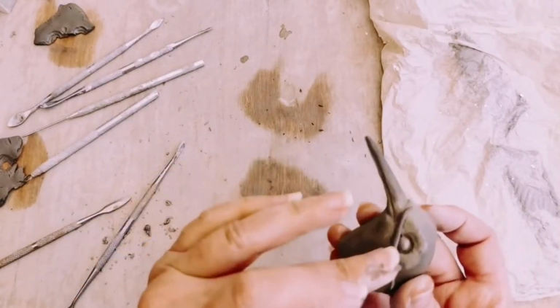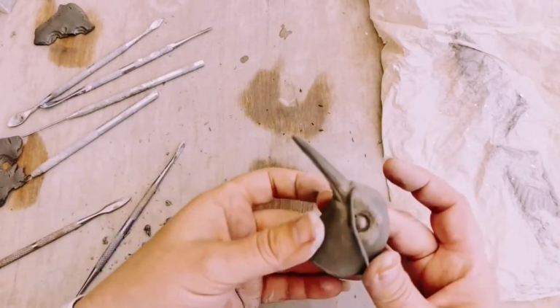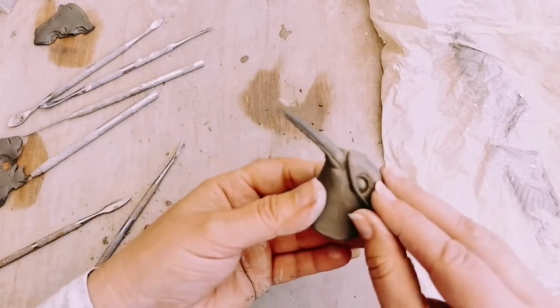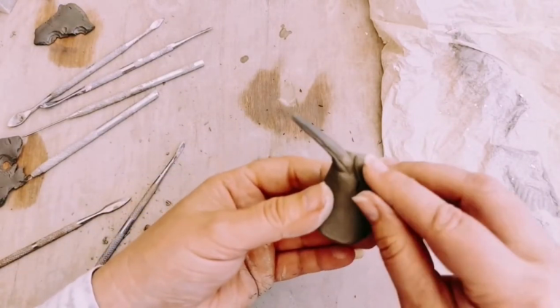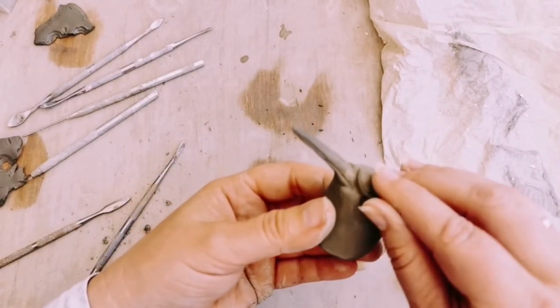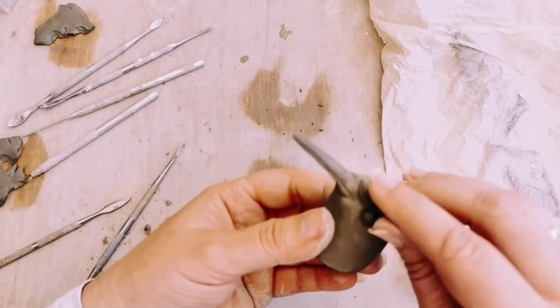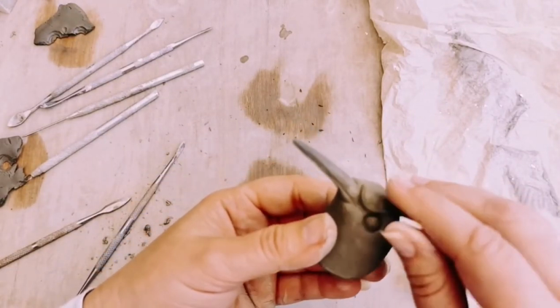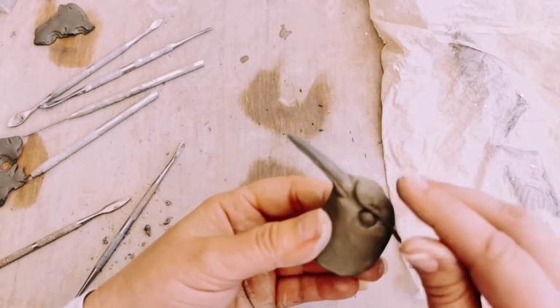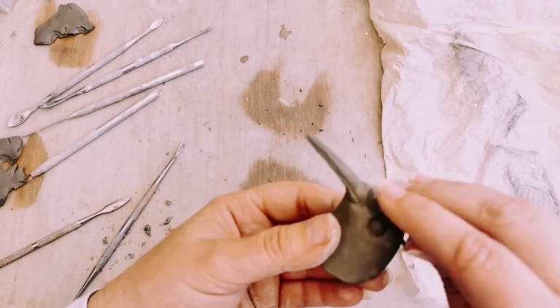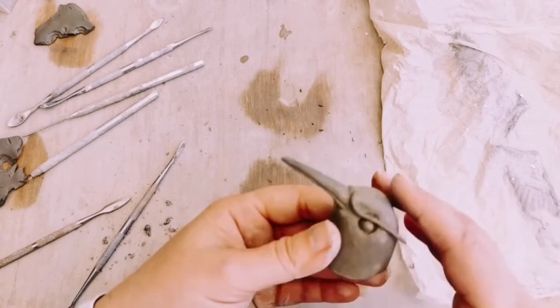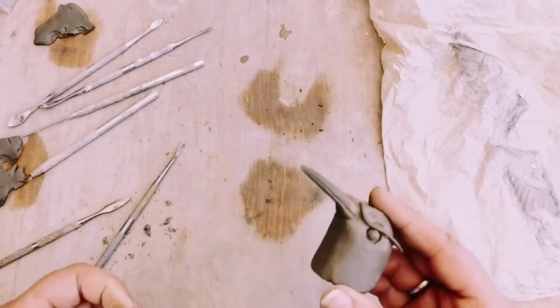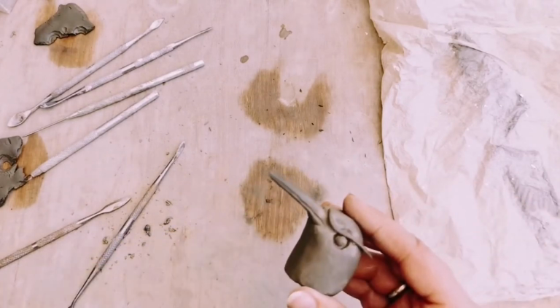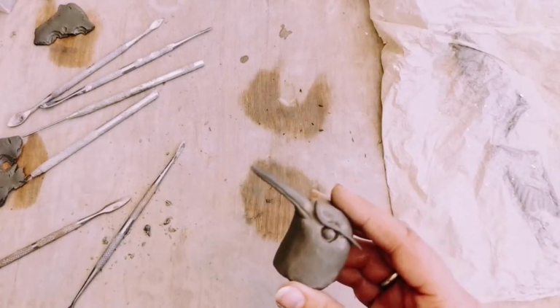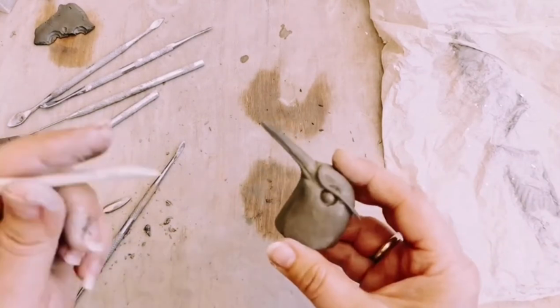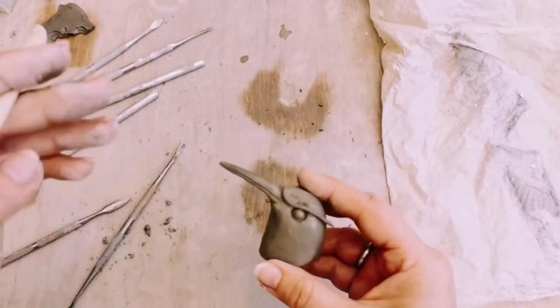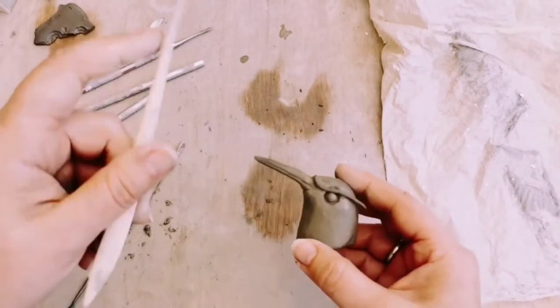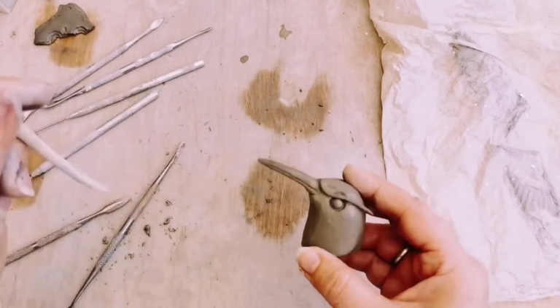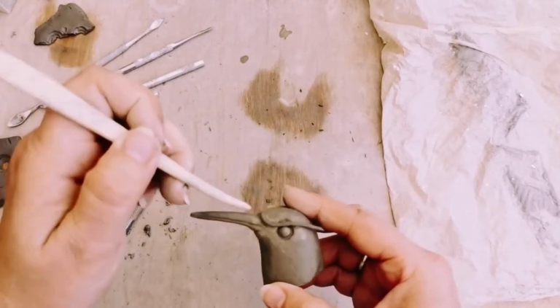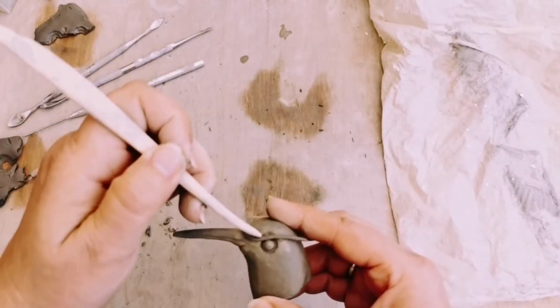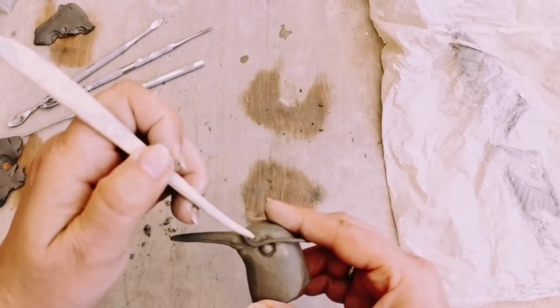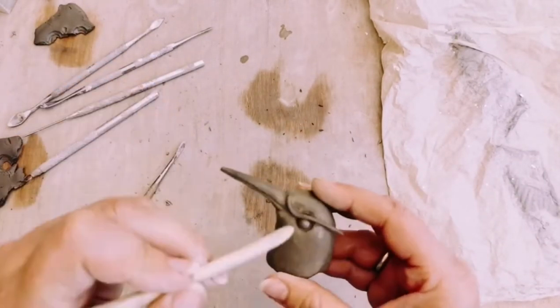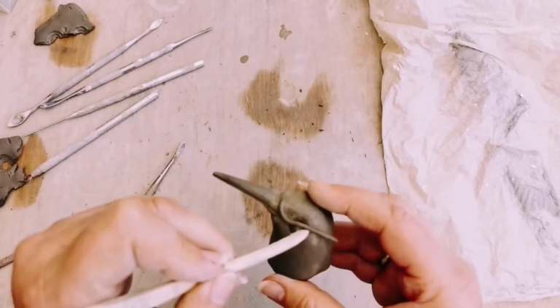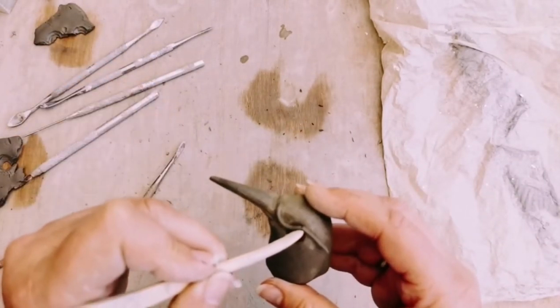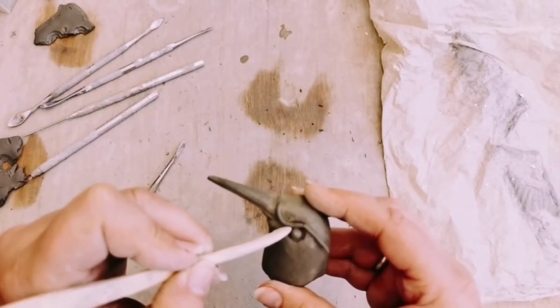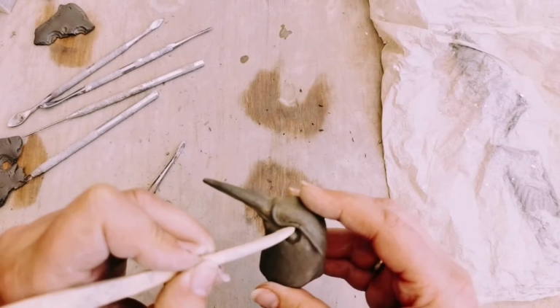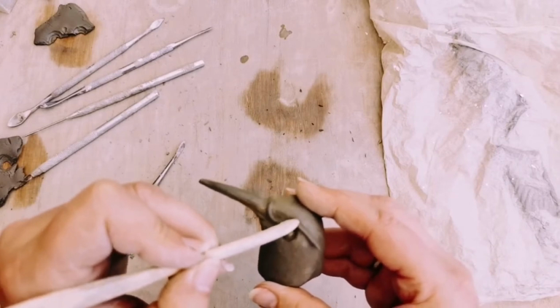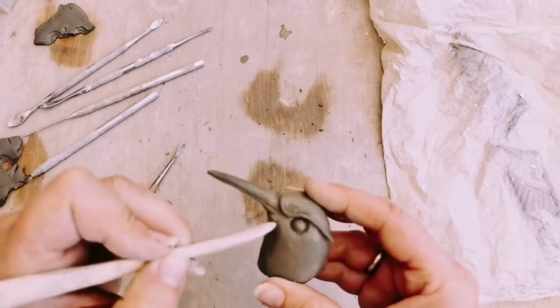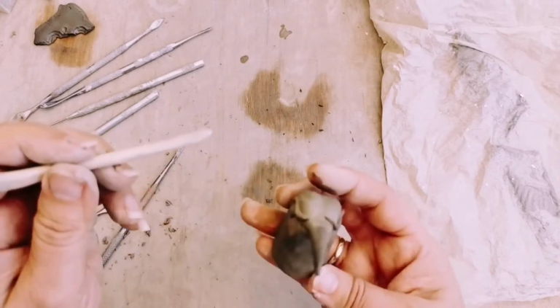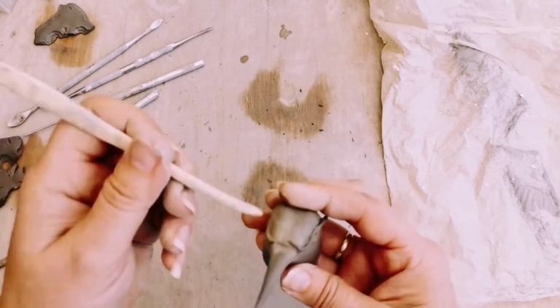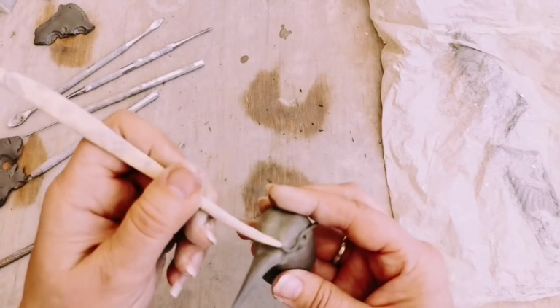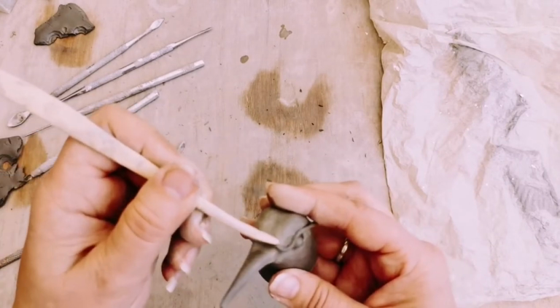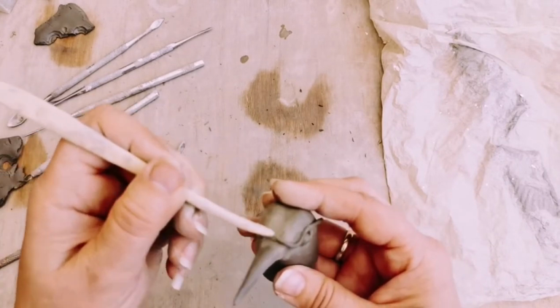If you're wondering what the best tools to use for this sort of detail are, I find wooden tools — if you can find them small enough and fine enough — are really good because they tend not to stick to the clay.